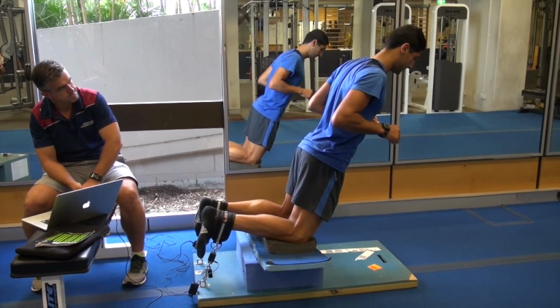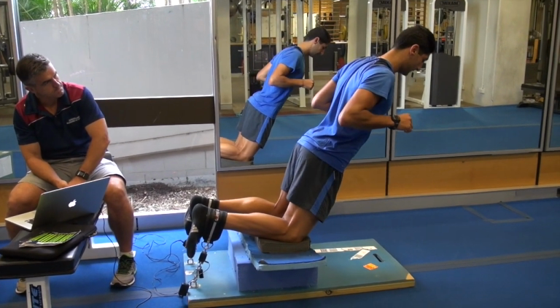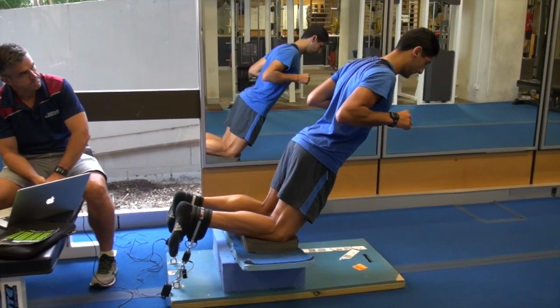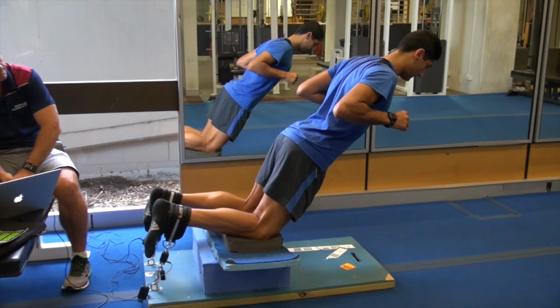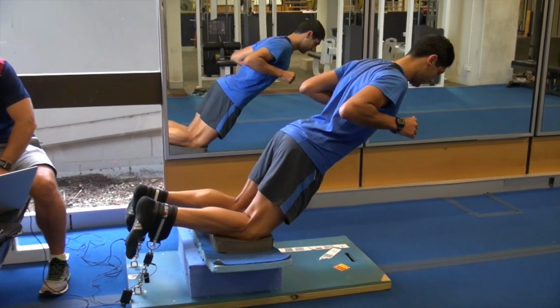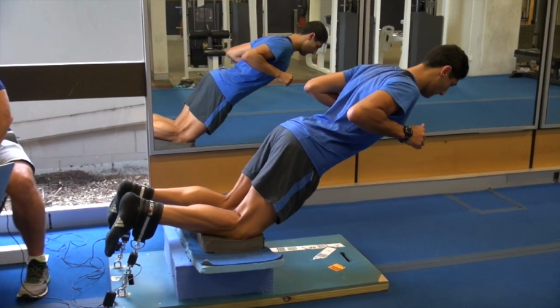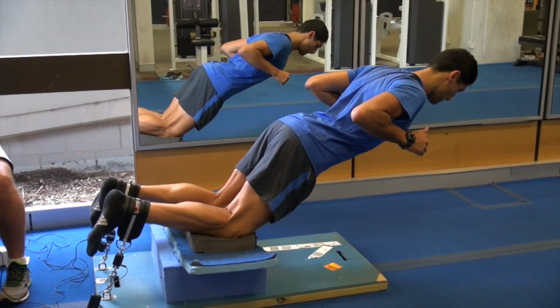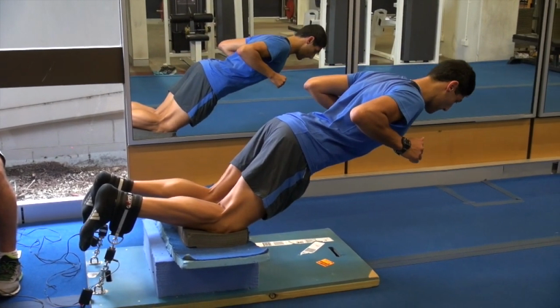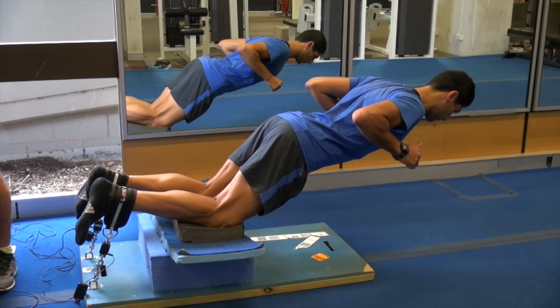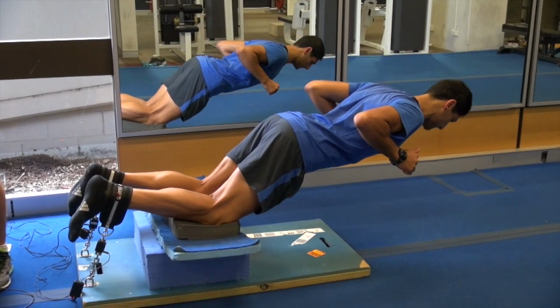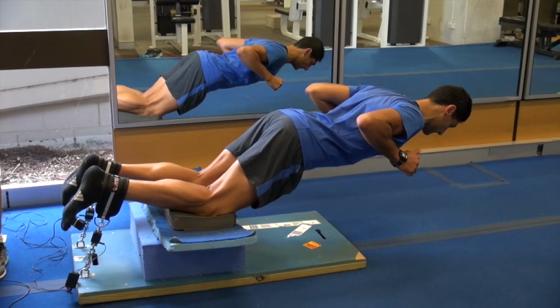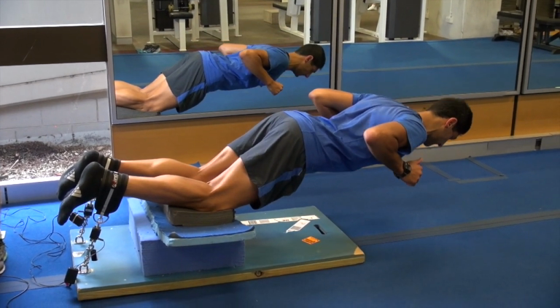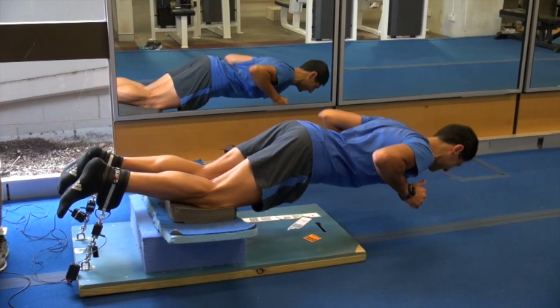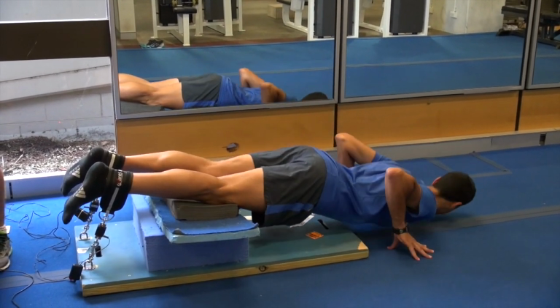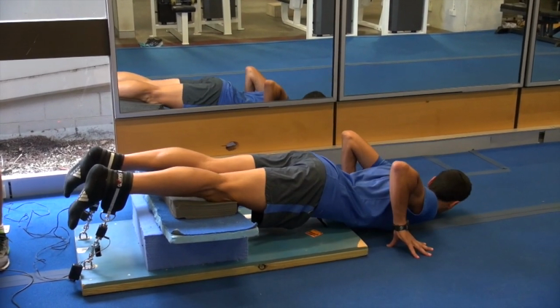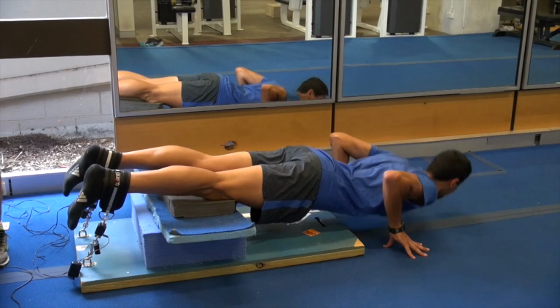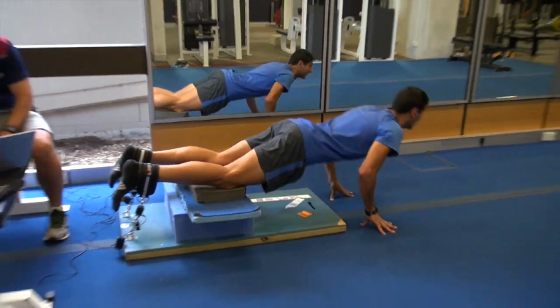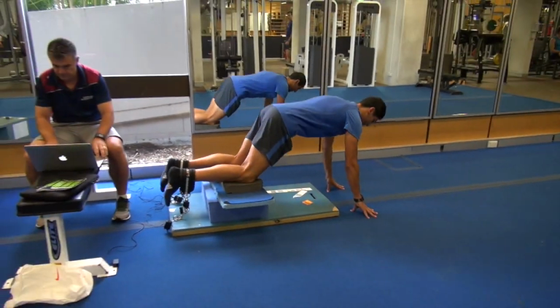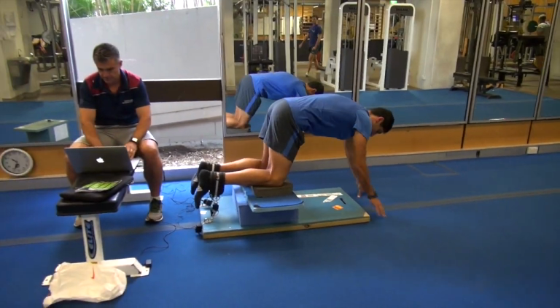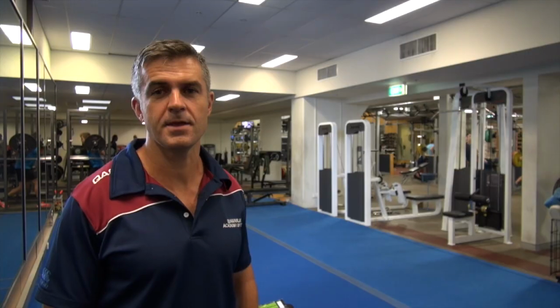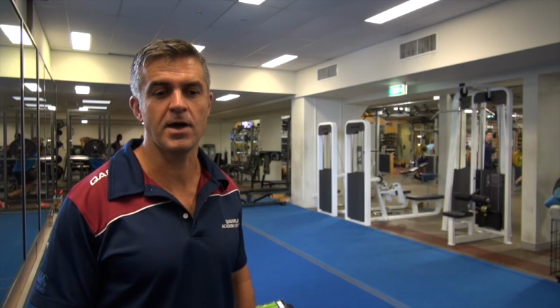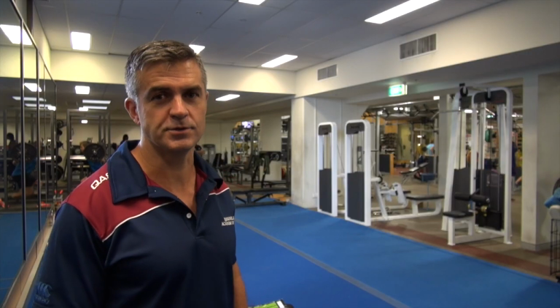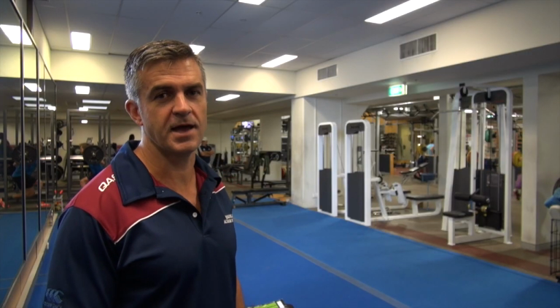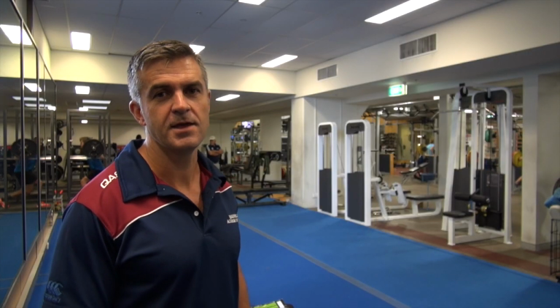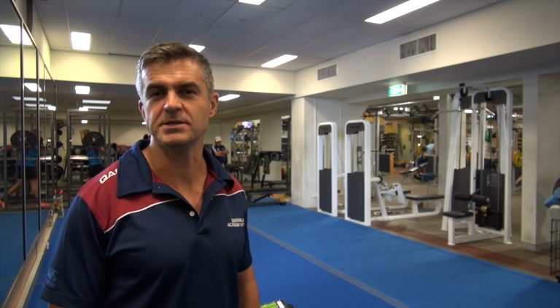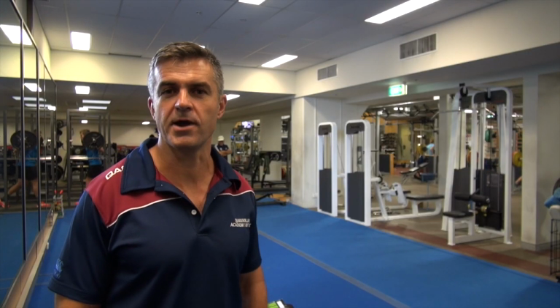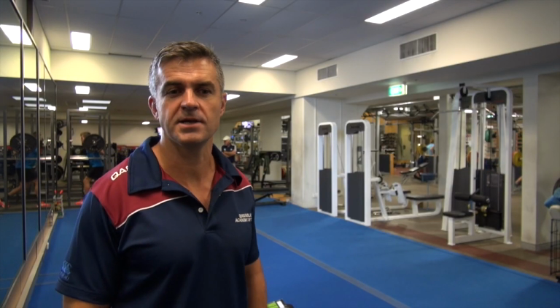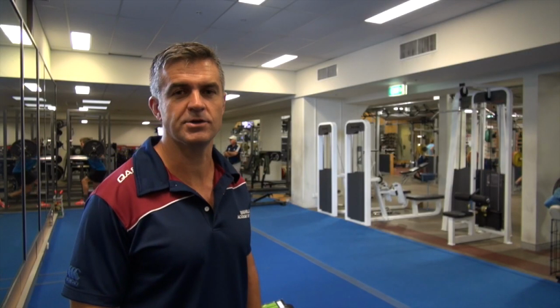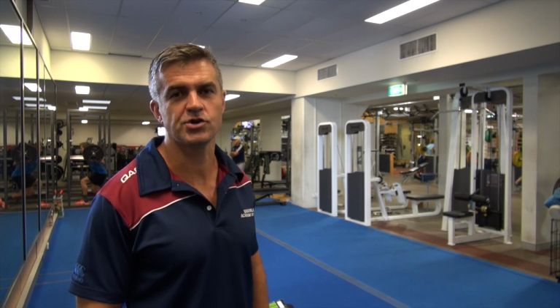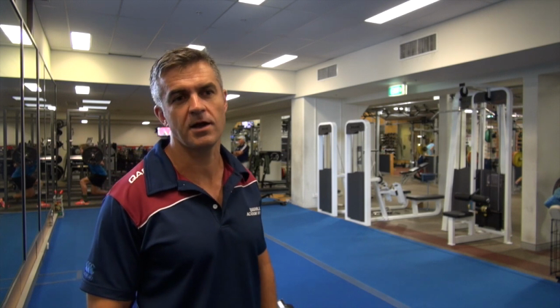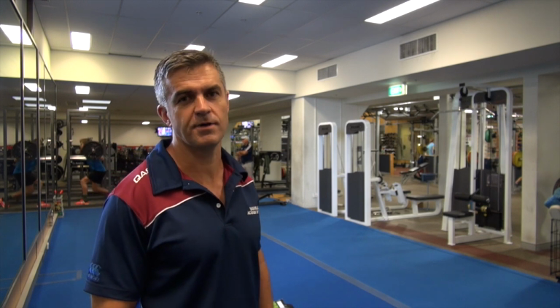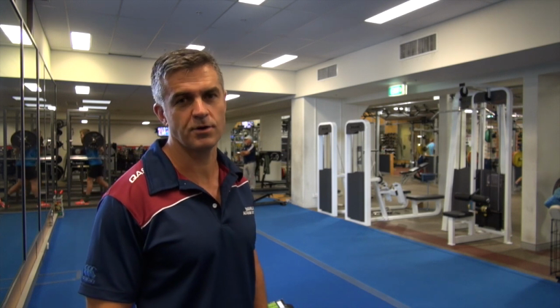Today some of the jumpers were a little down after a heavy bounding session, and all the jumpers that had good scores today basically ran yesterday. So we're trying to track those over time.